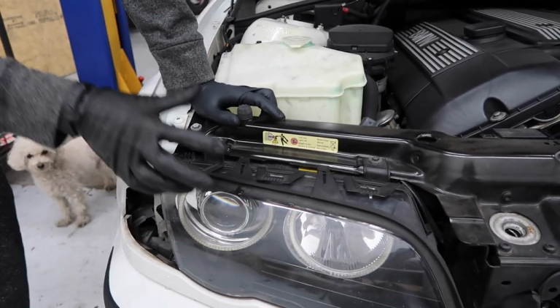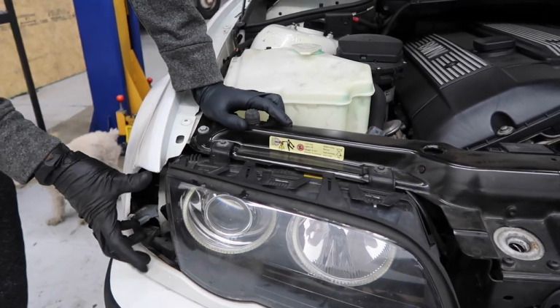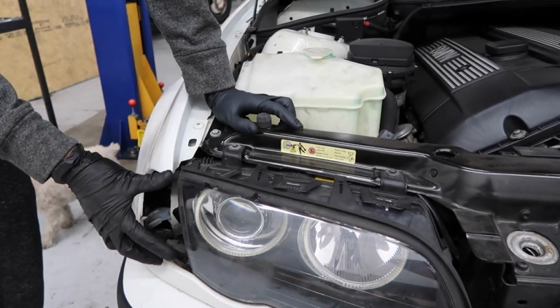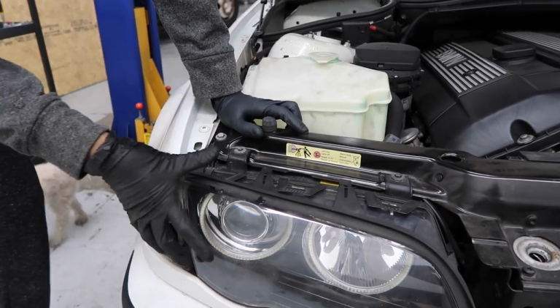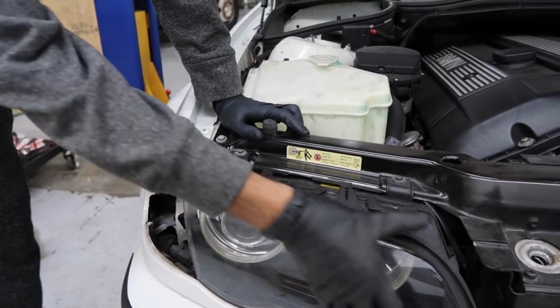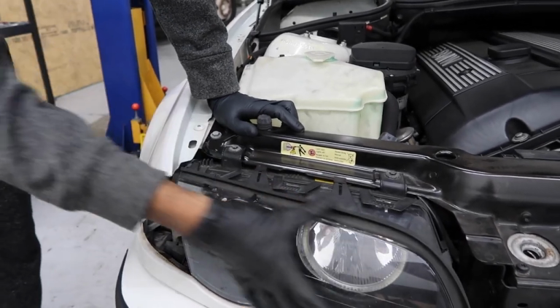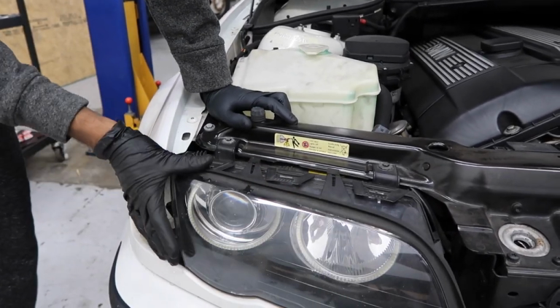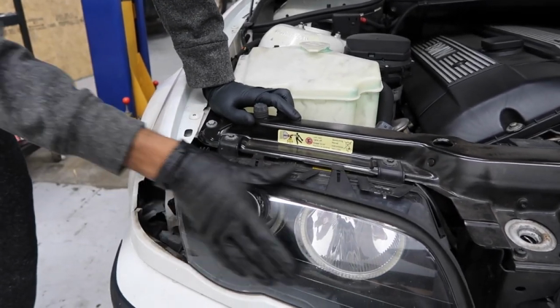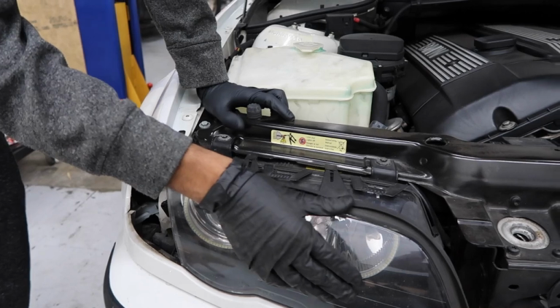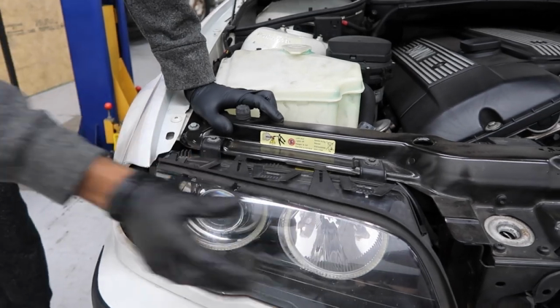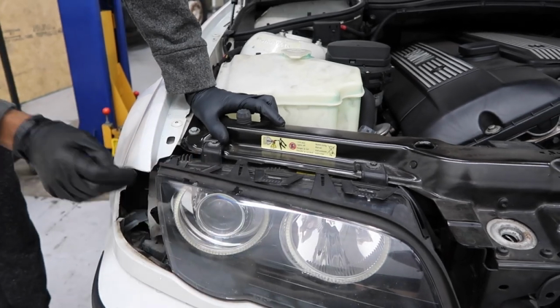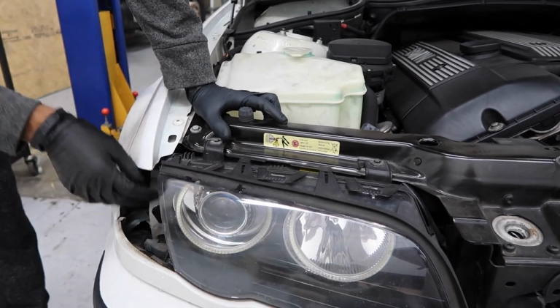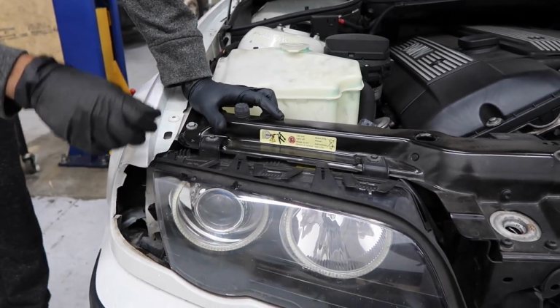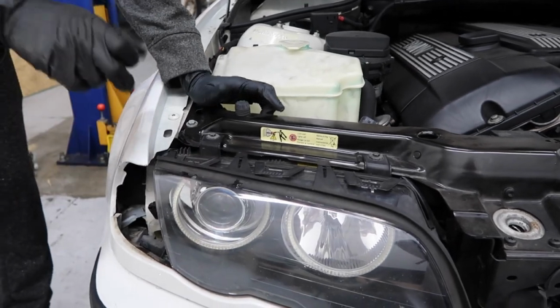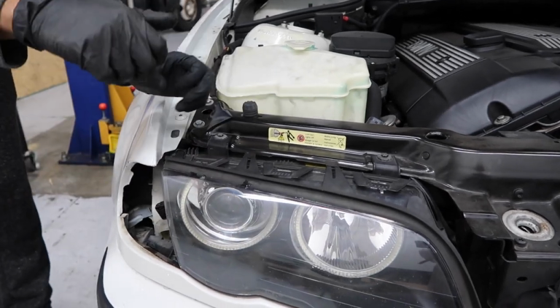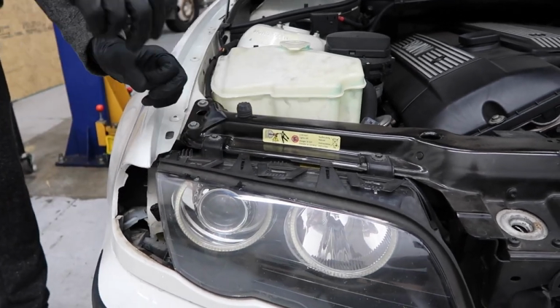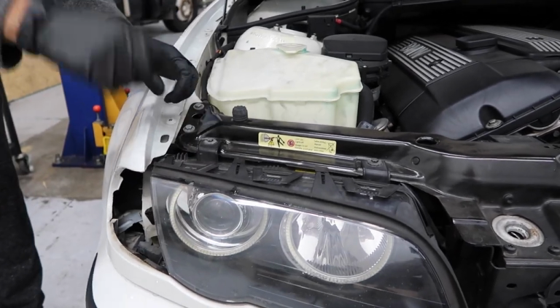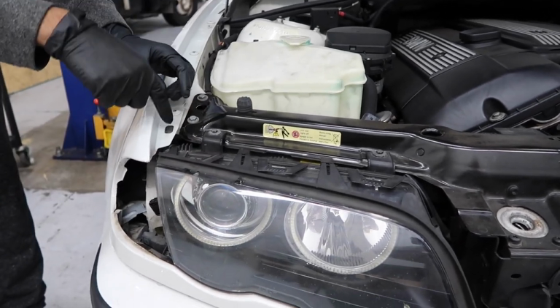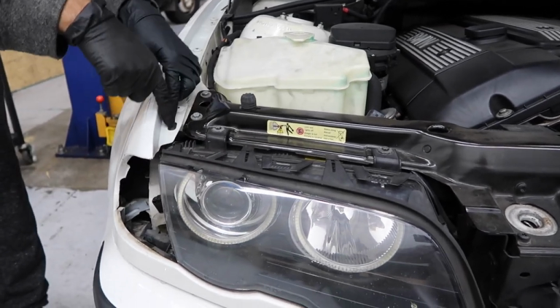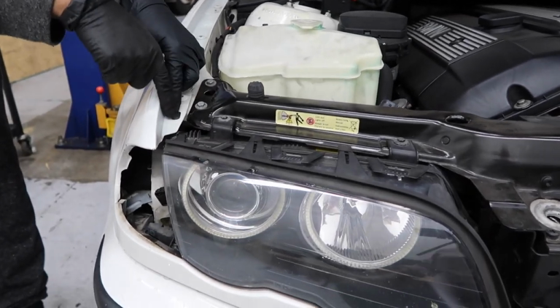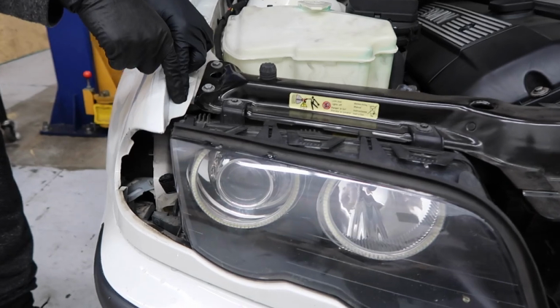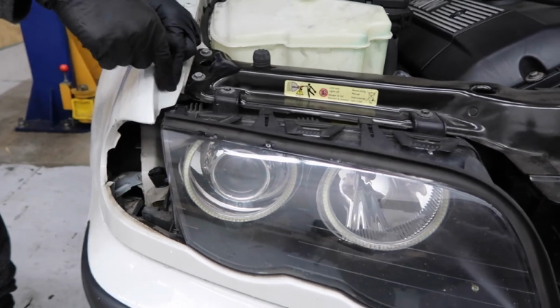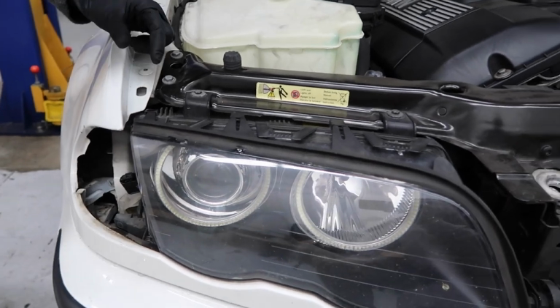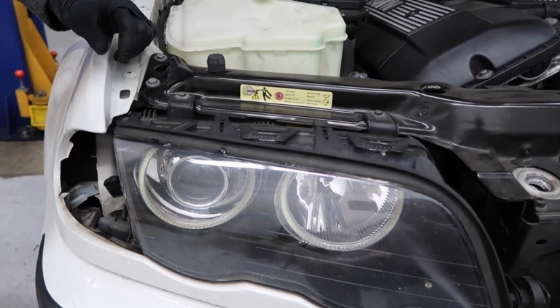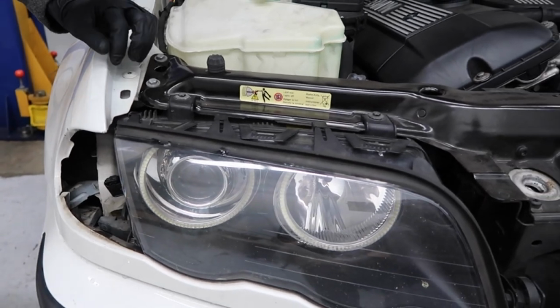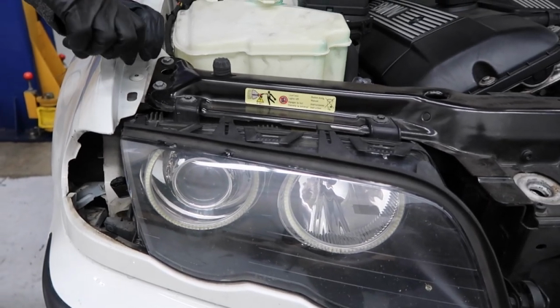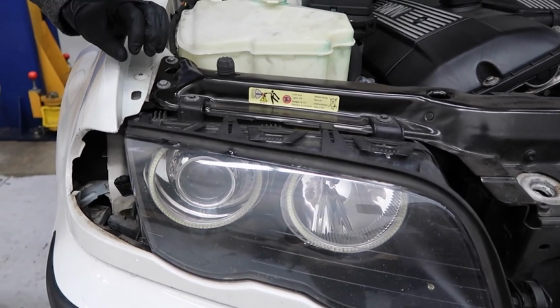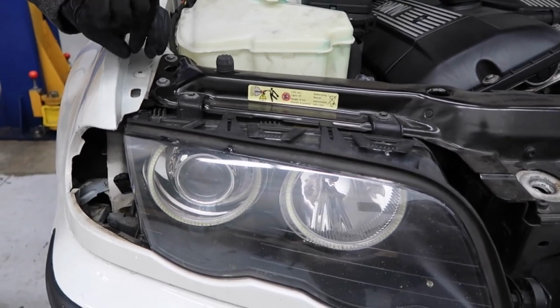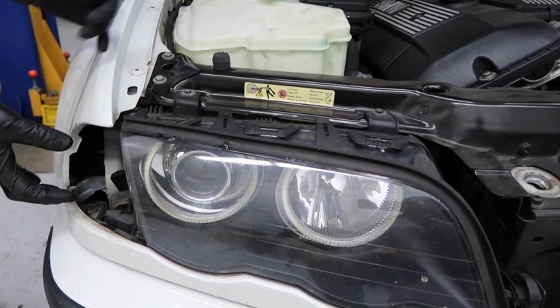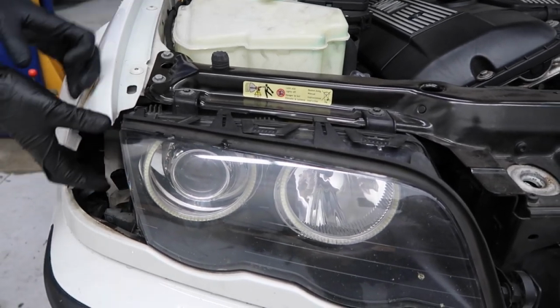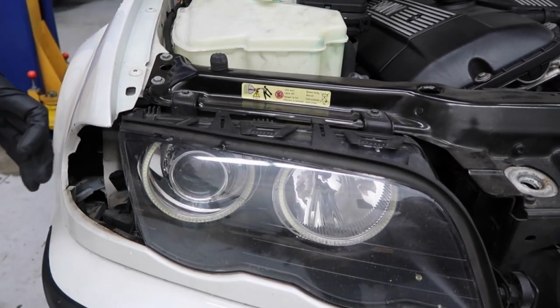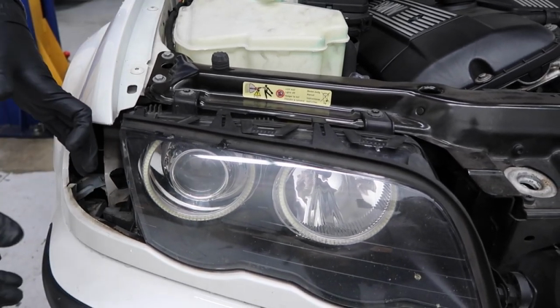If you have a facelift sedan, your whole headlight style is going to be different. To remove your corner light, you are going to have to use a Phillips screw that you just loosen up. You don't have to take it out all the way — you loosen it and then you can just pull your corner light out.